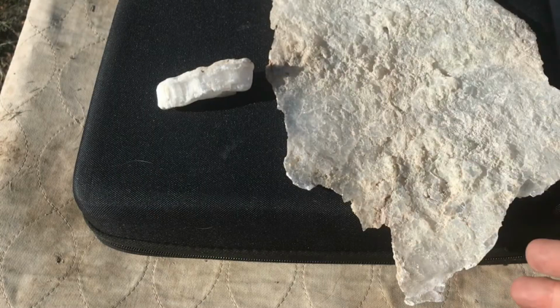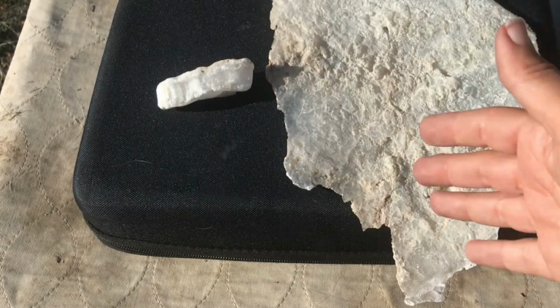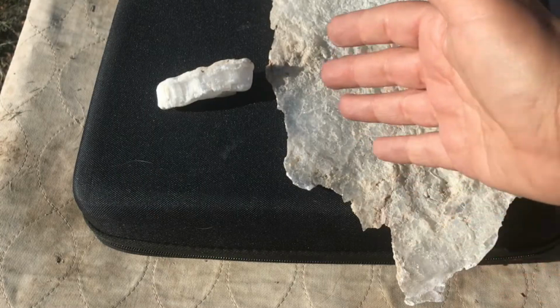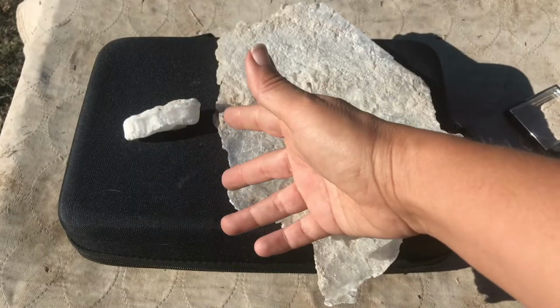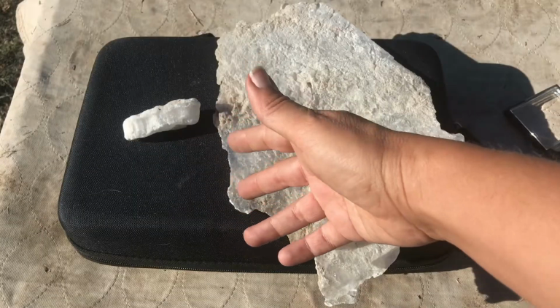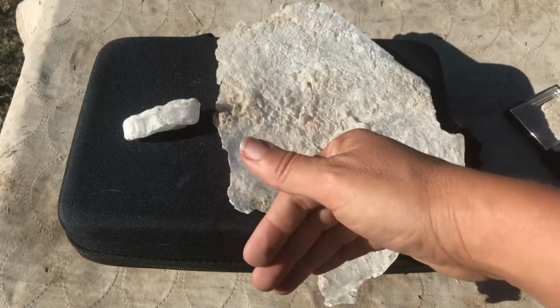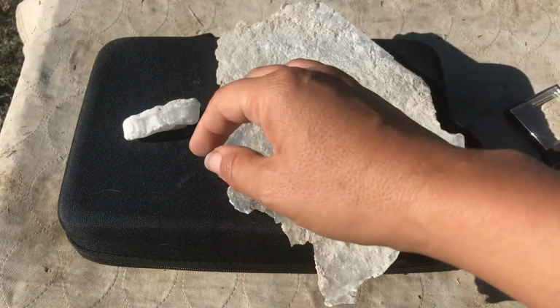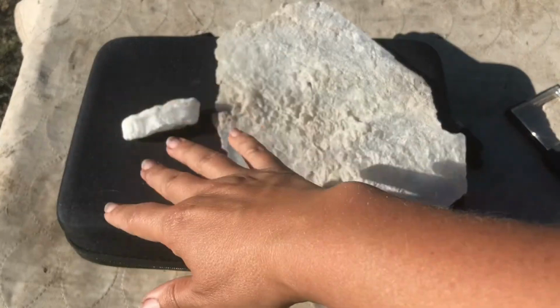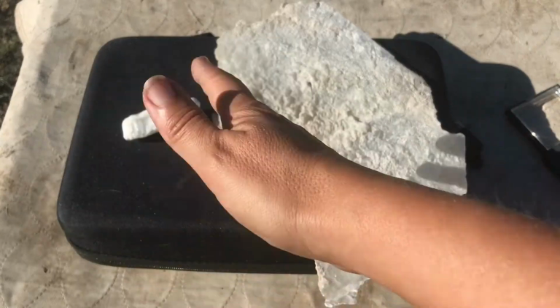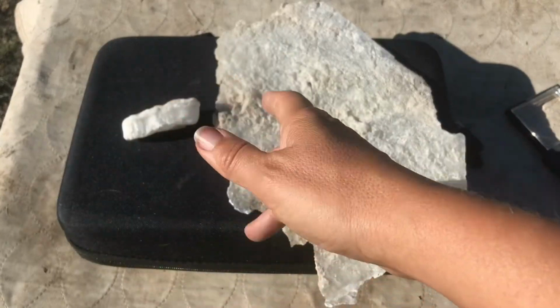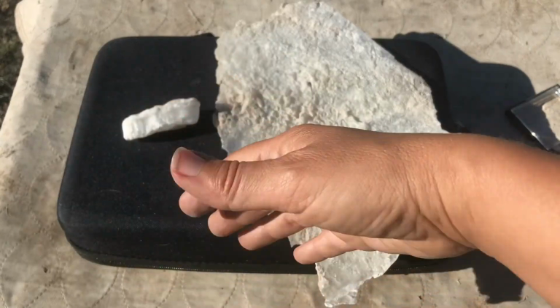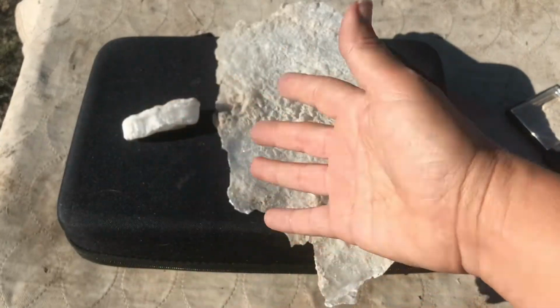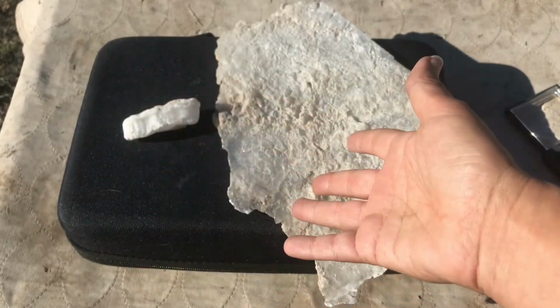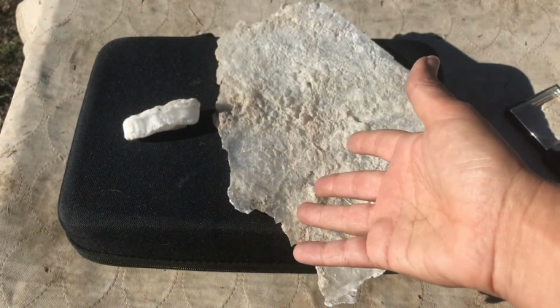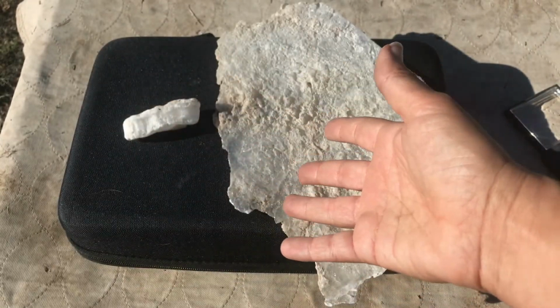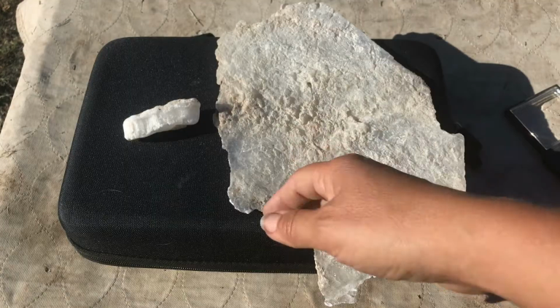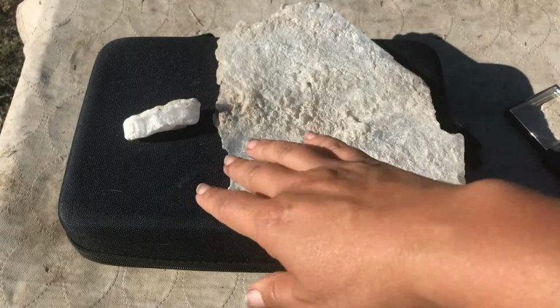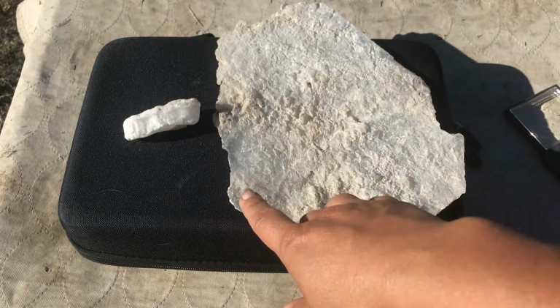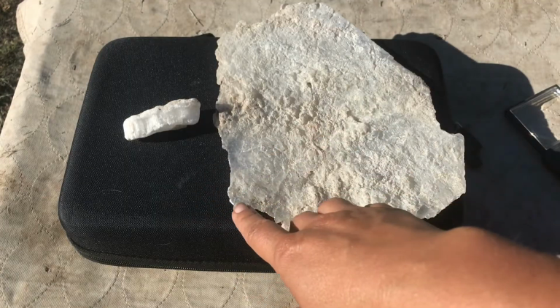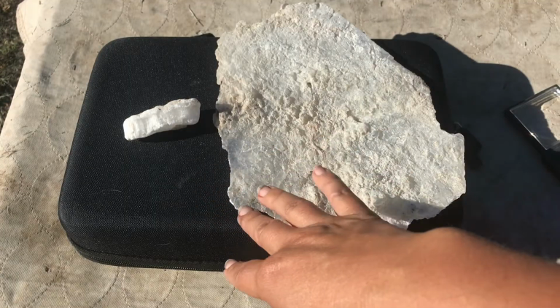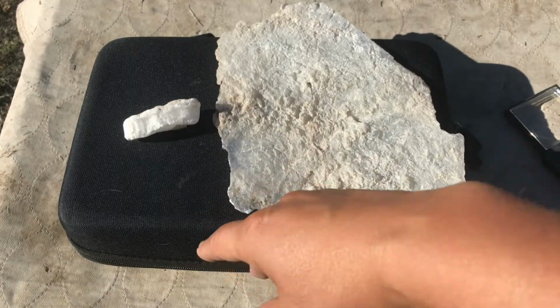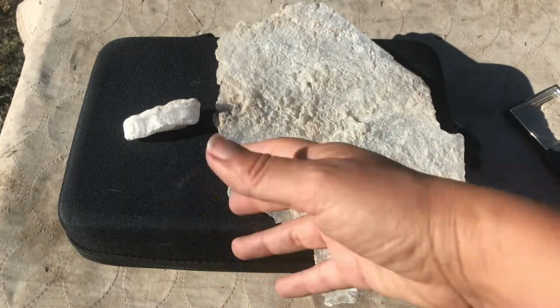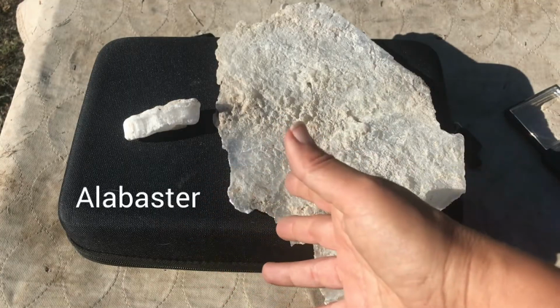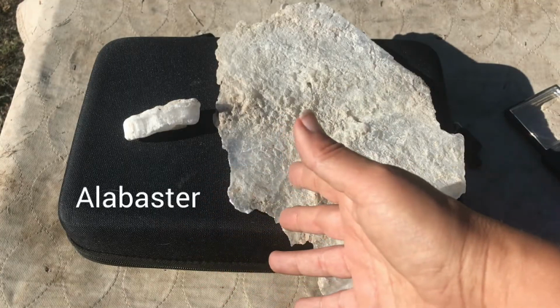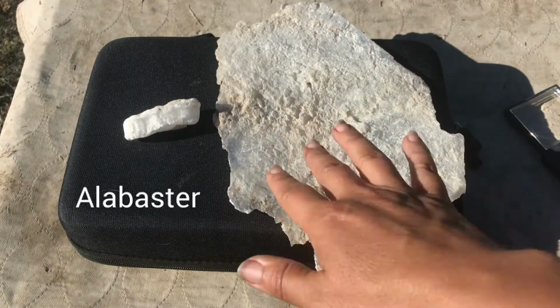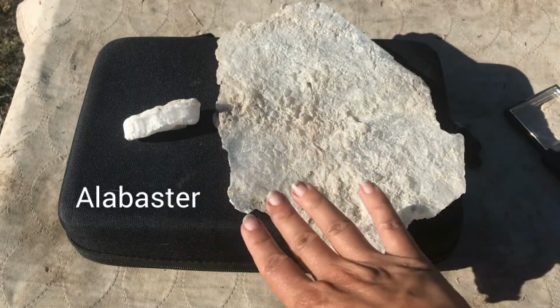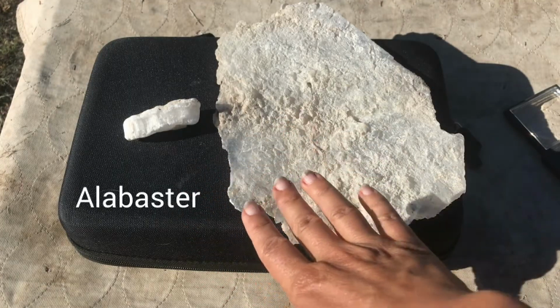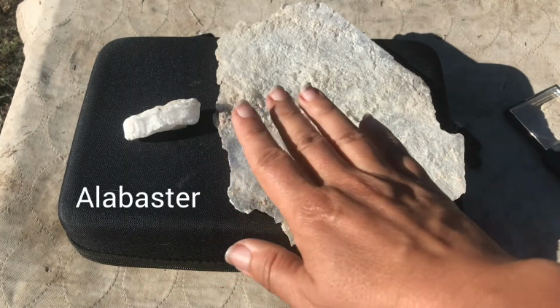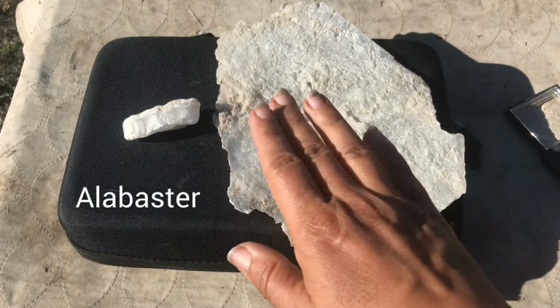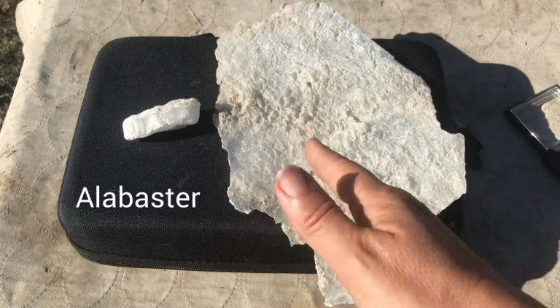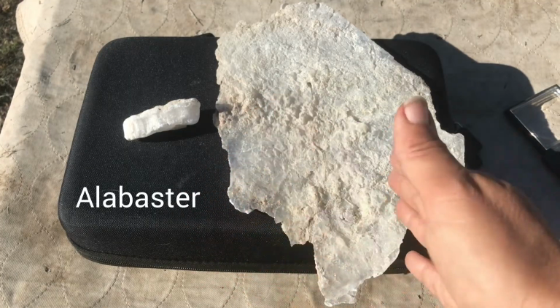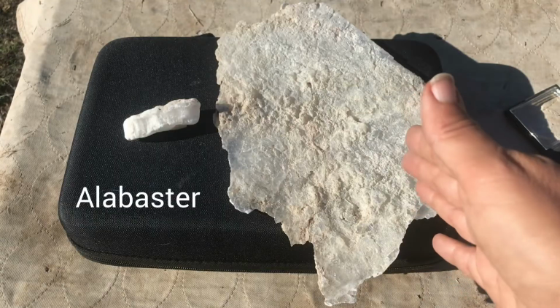It can also come in earthy, massive, or dense granular chunks, and we would refer to those as alabaster, which is a favorite among artistic carvings.